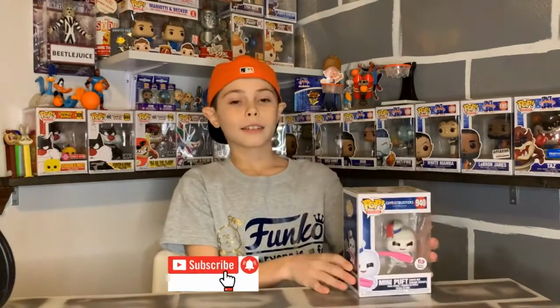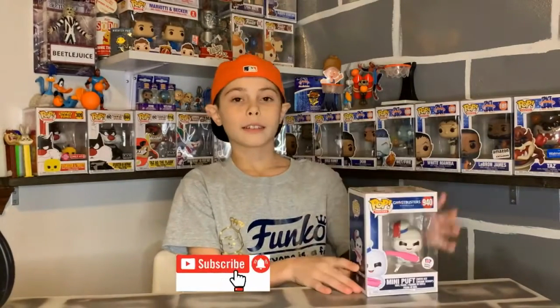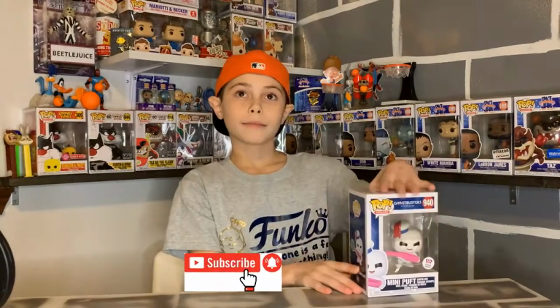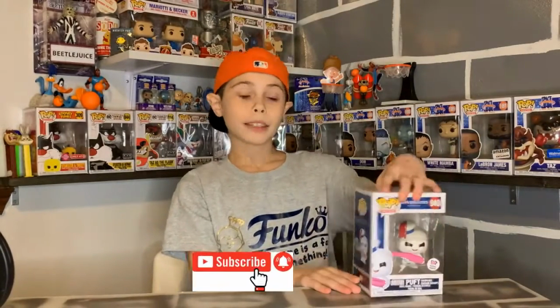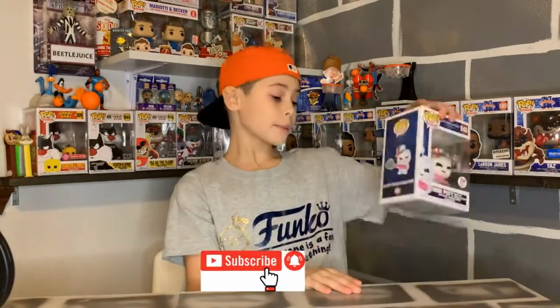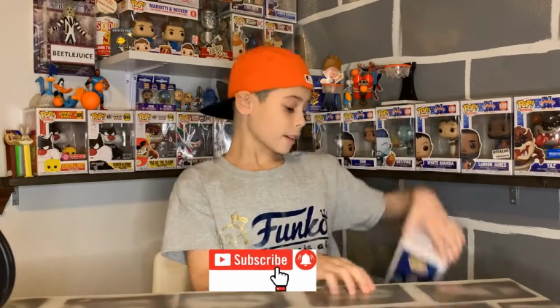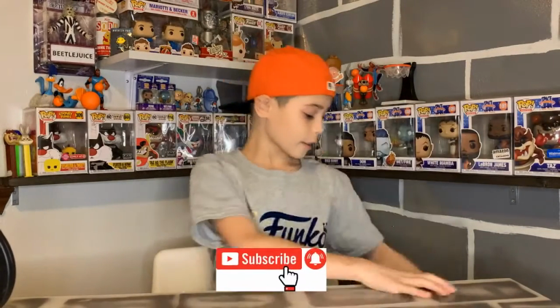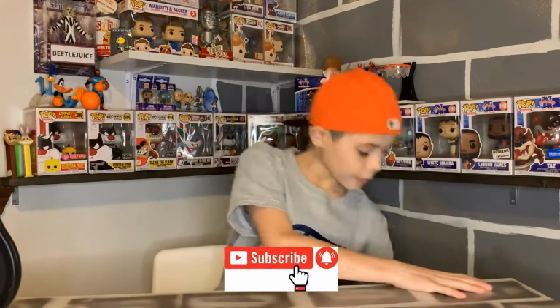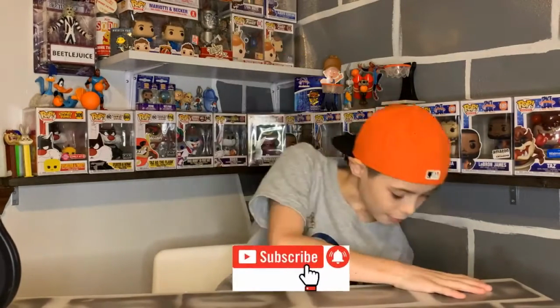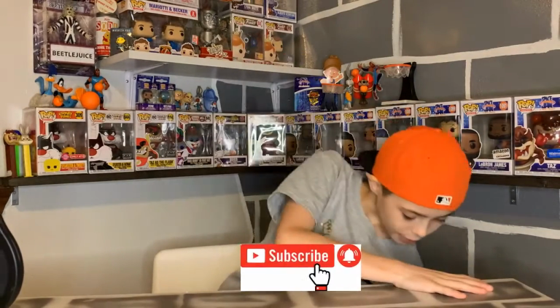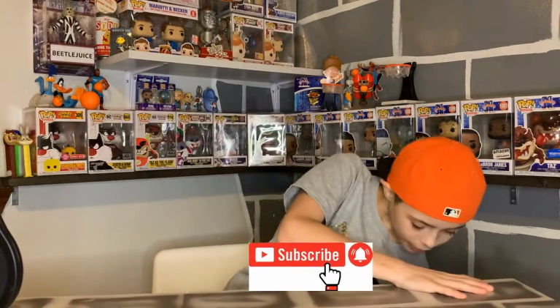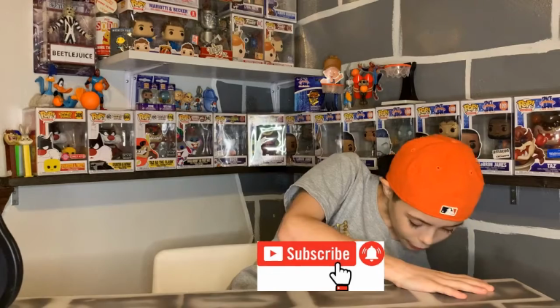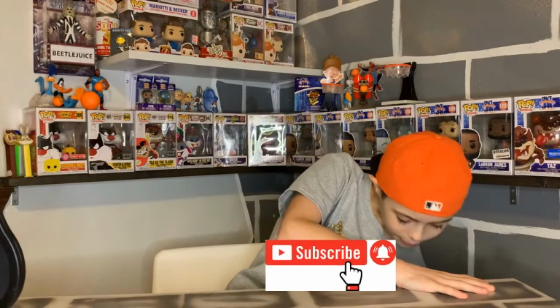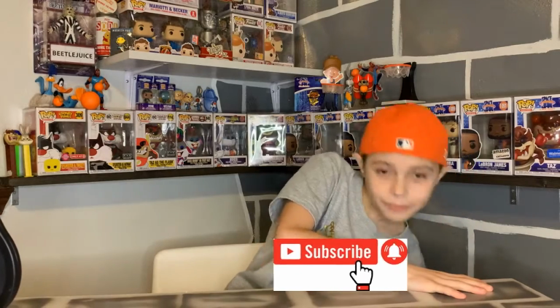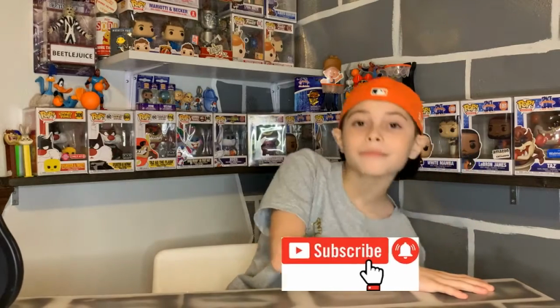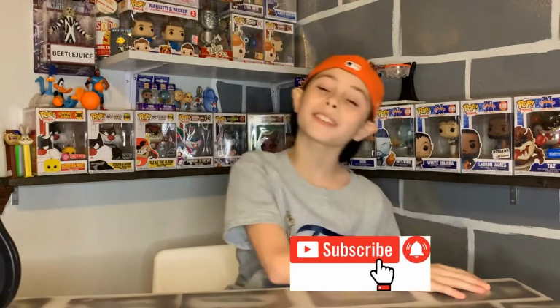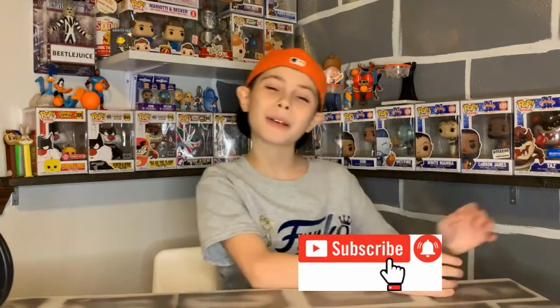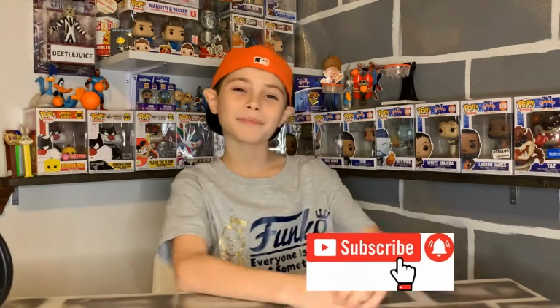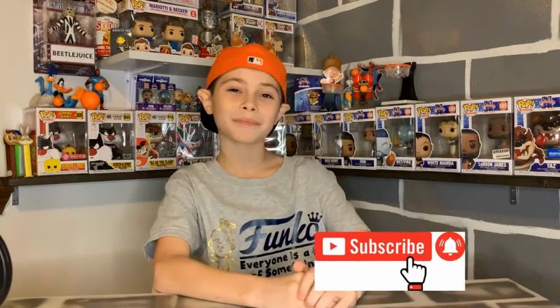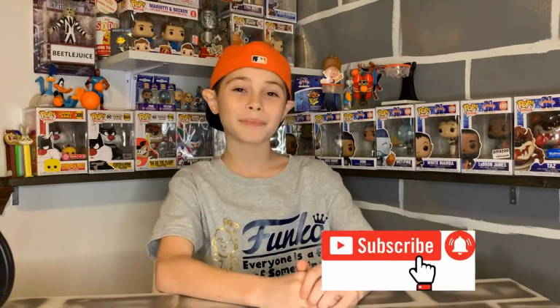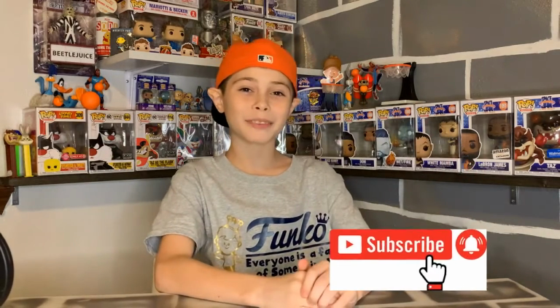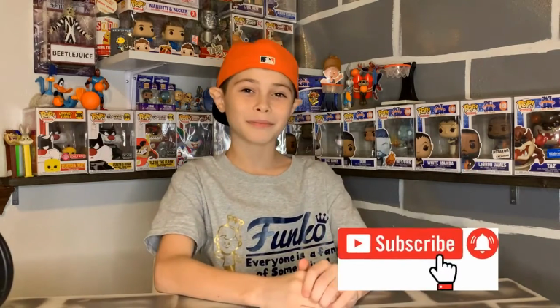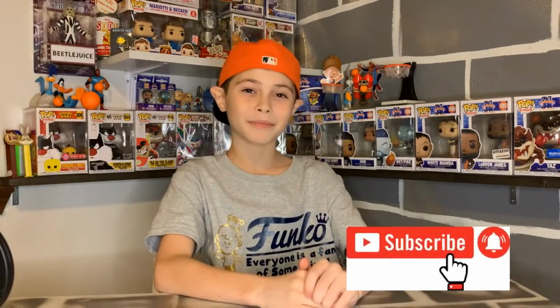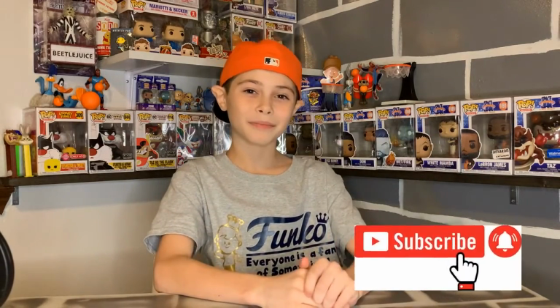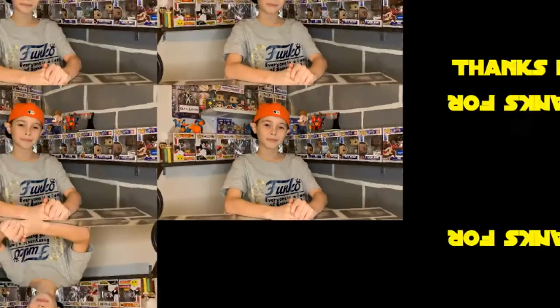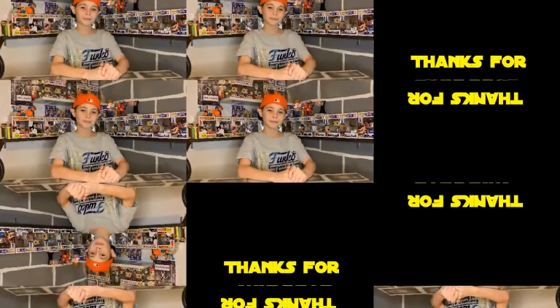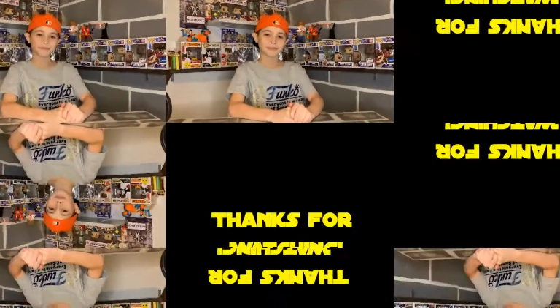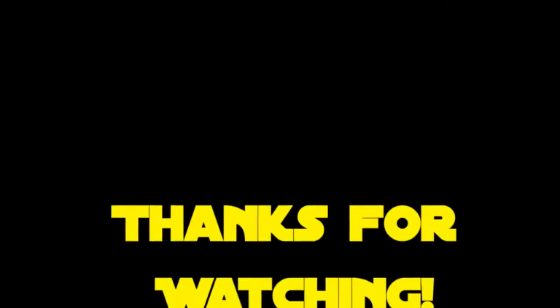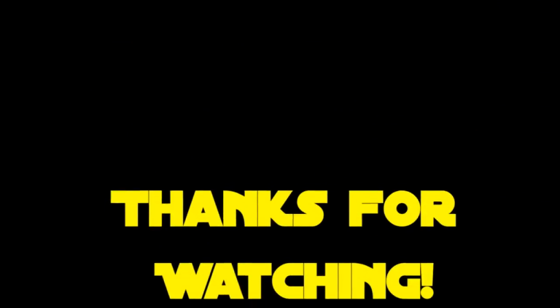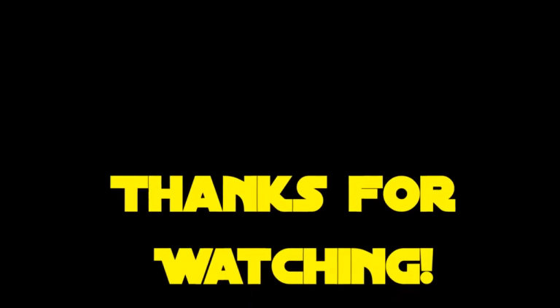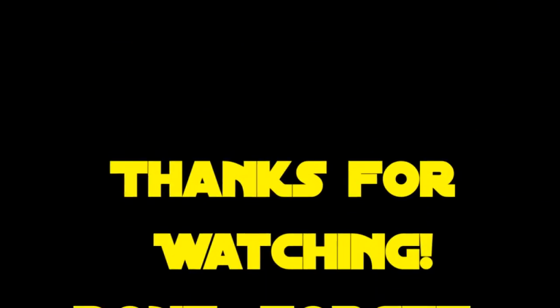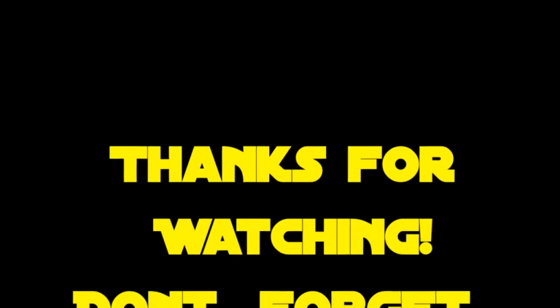And this has been another Collectible of the Day. Thank you for watching, and see you tomorrow. Bye!